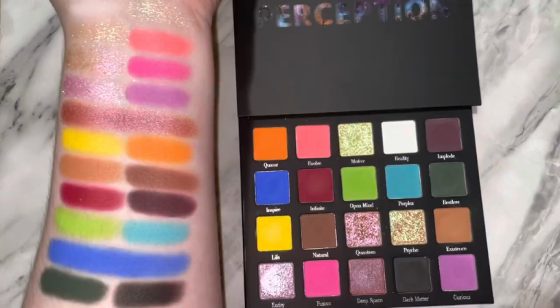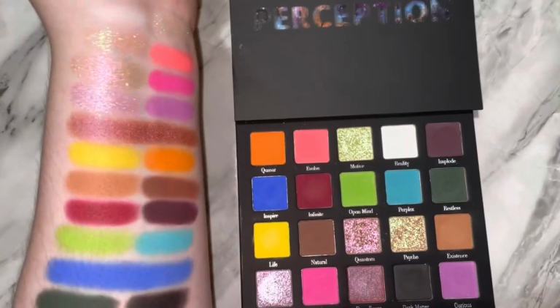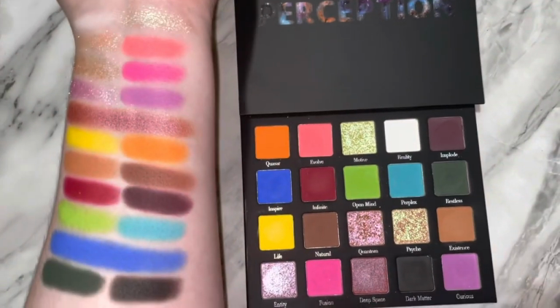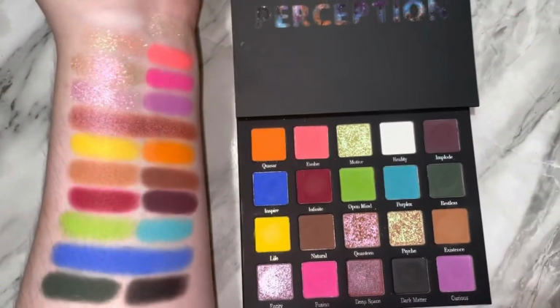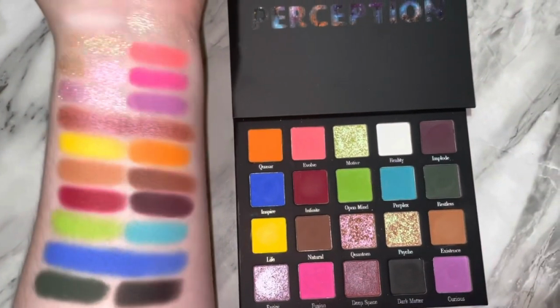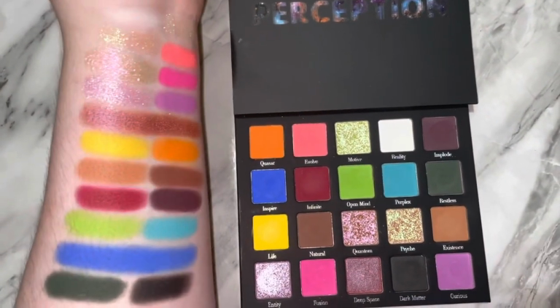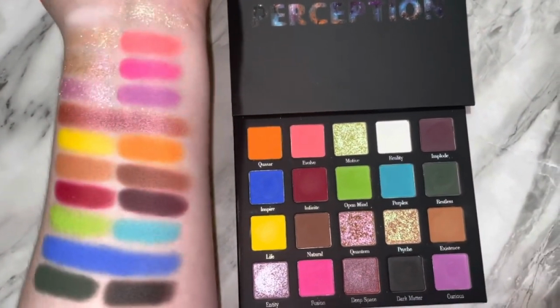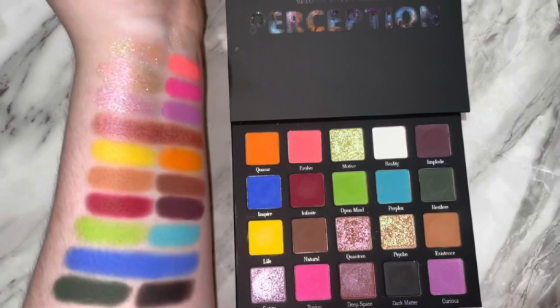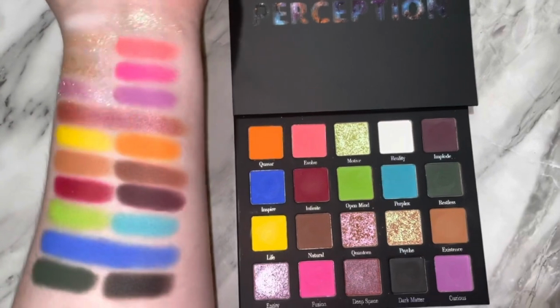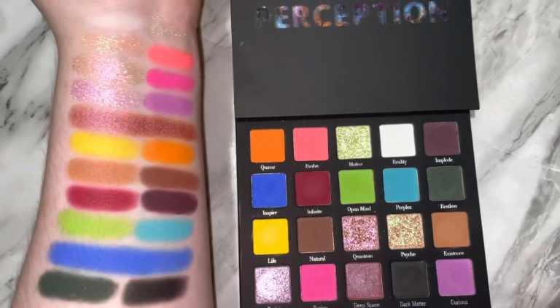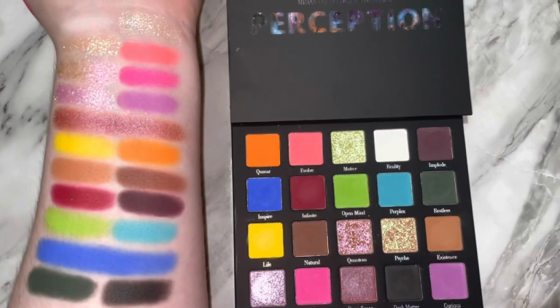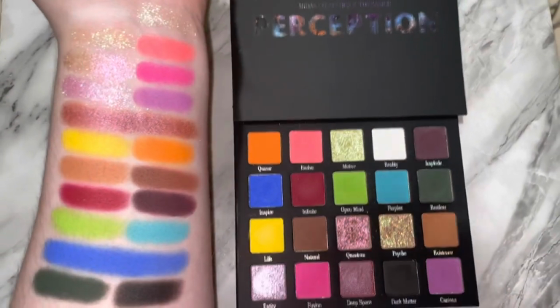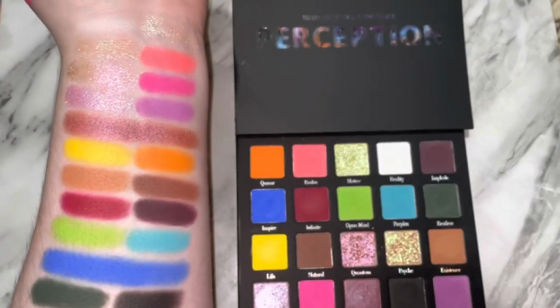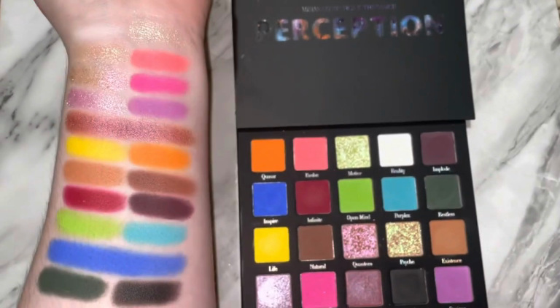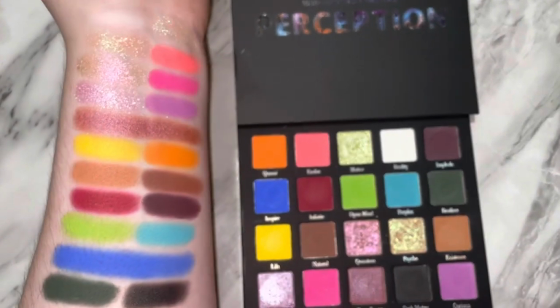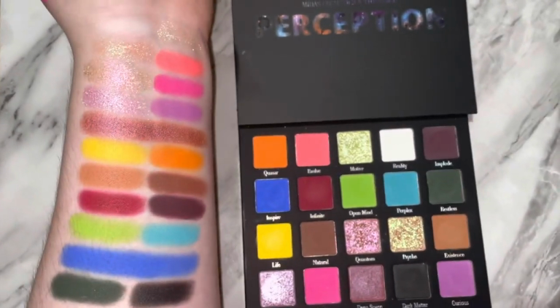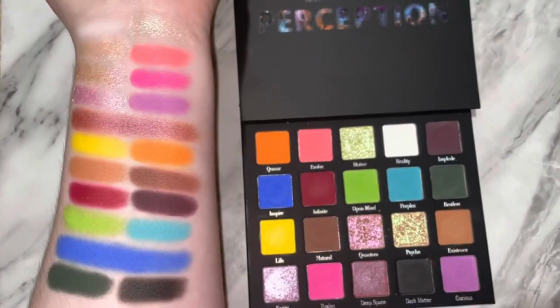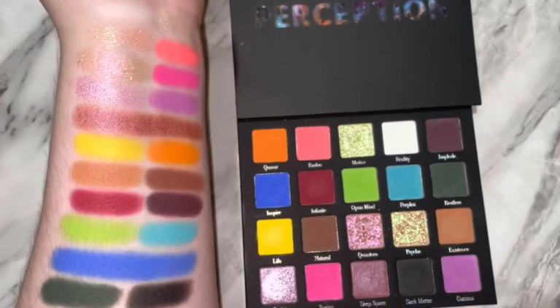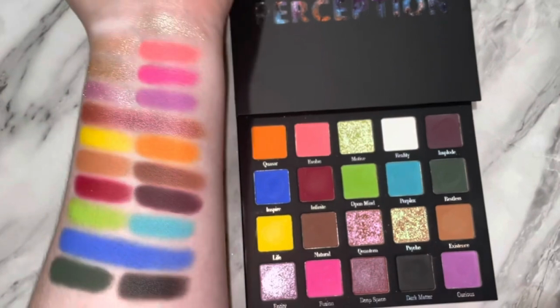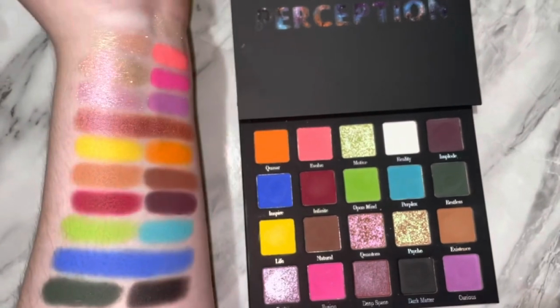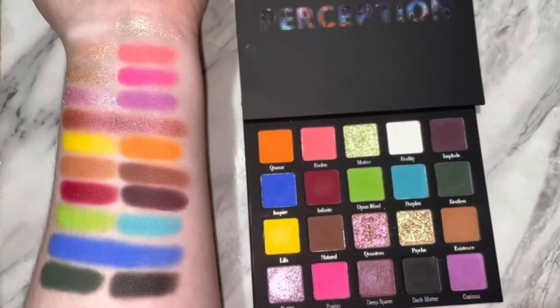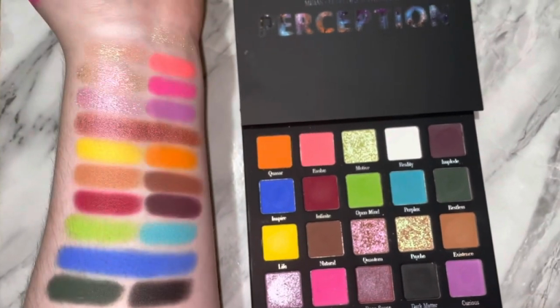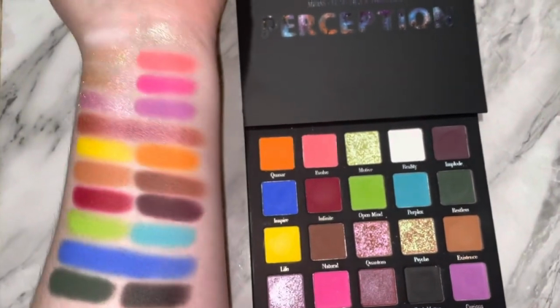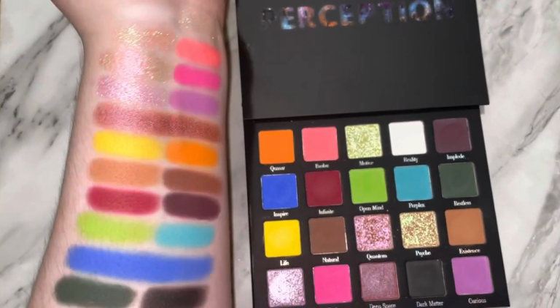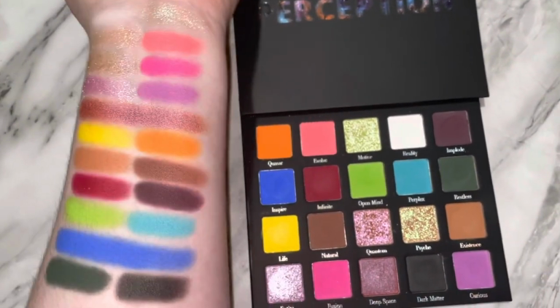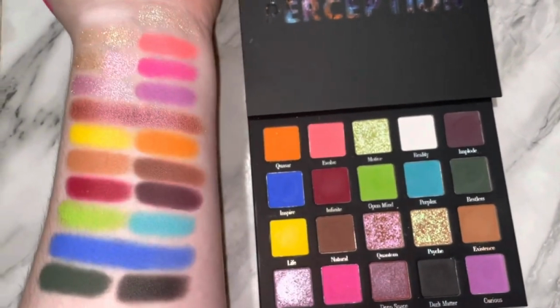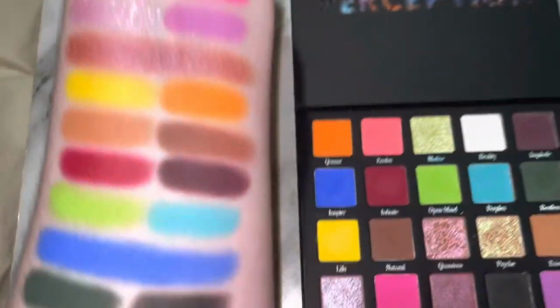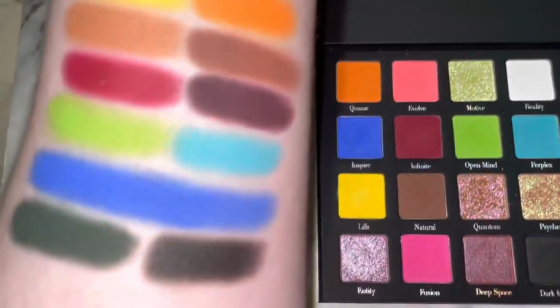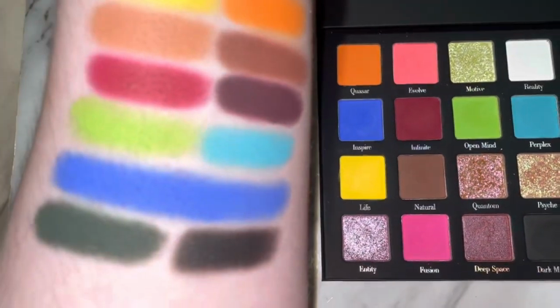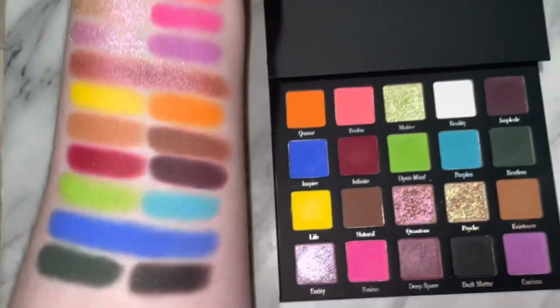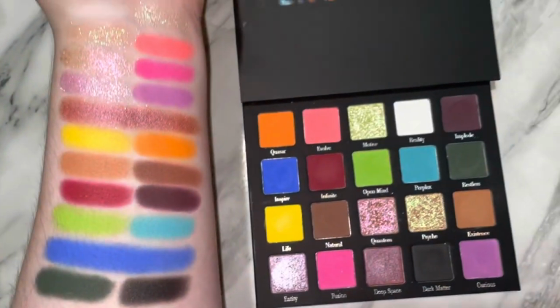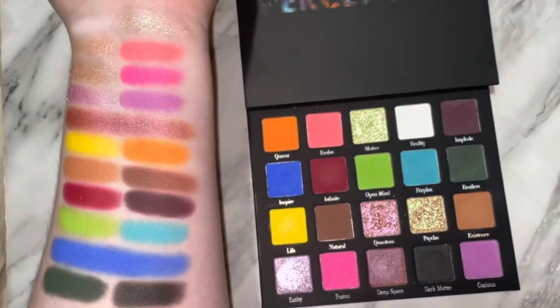And this is the palette swatched with flash — really just as good. These shades are just so pretty. I can't wait to do more looks with this palette. I think the next look I do is going to be a blue look, just because that blue shade speaks to me so, so much.